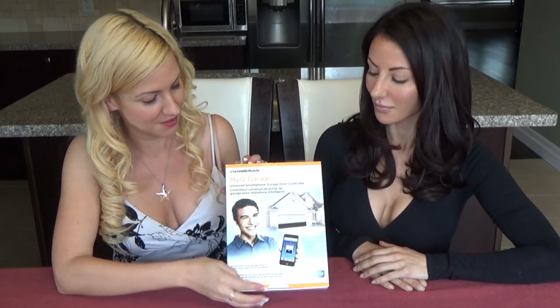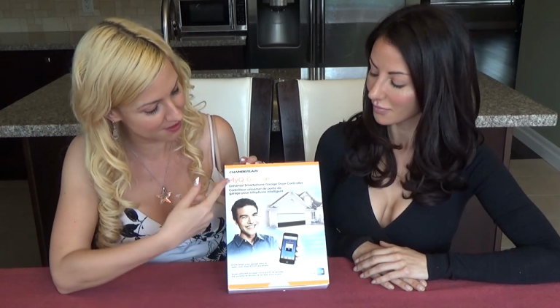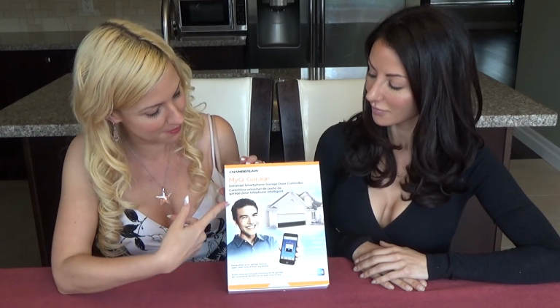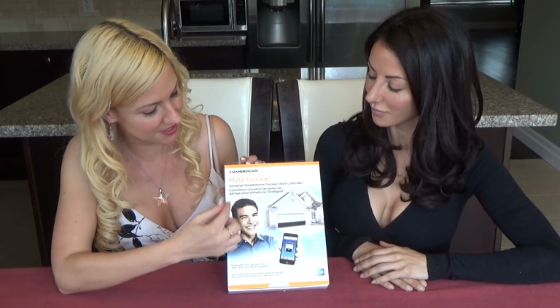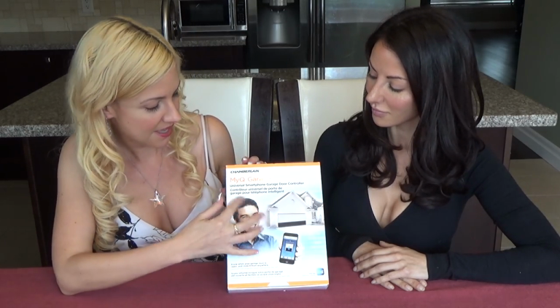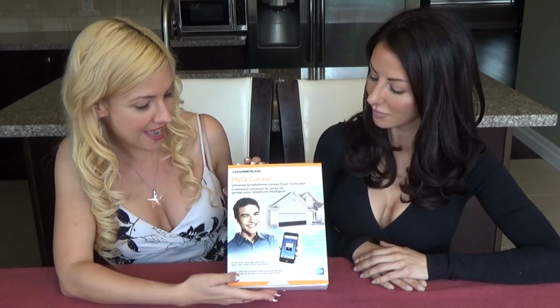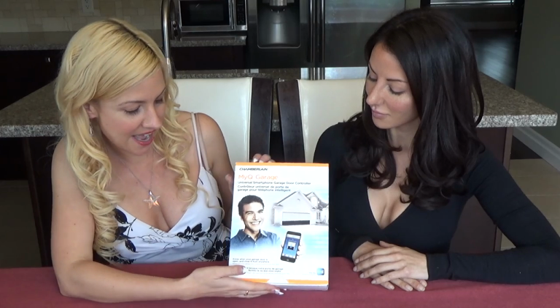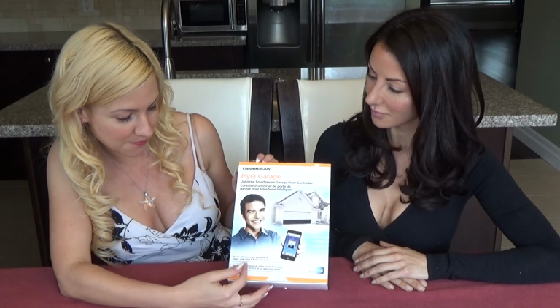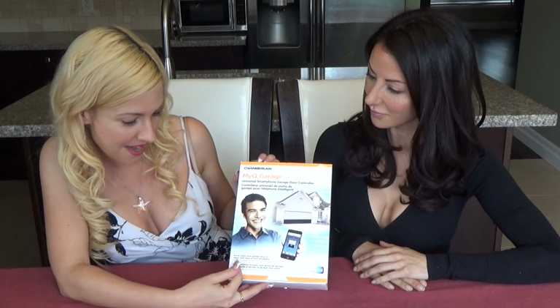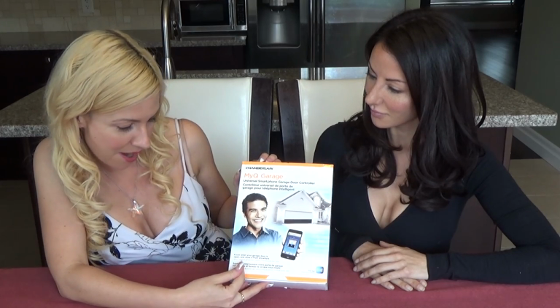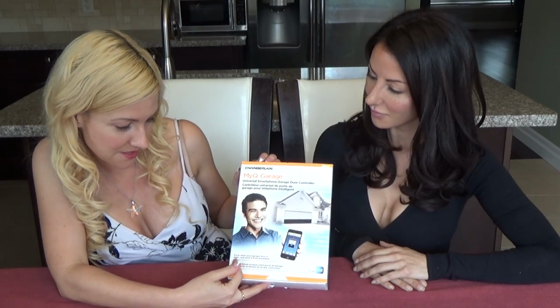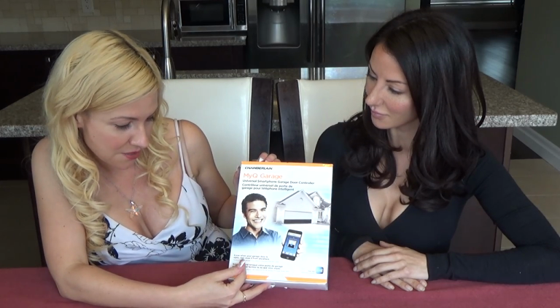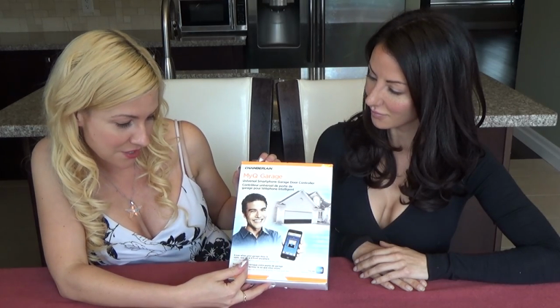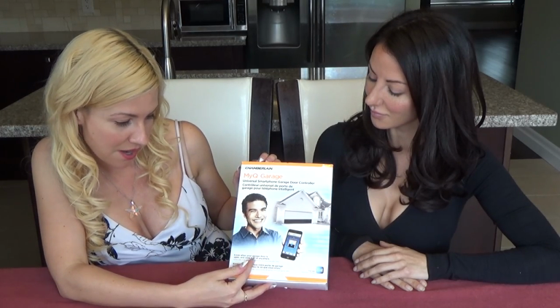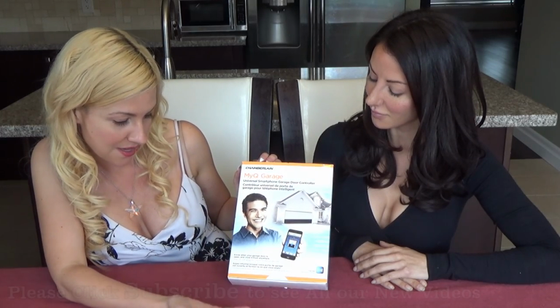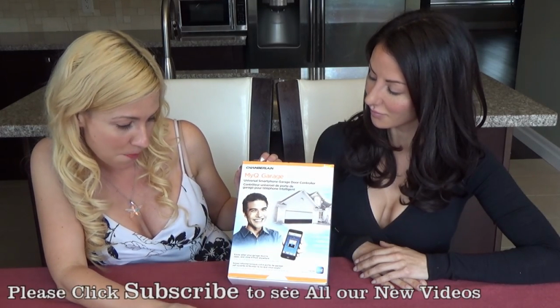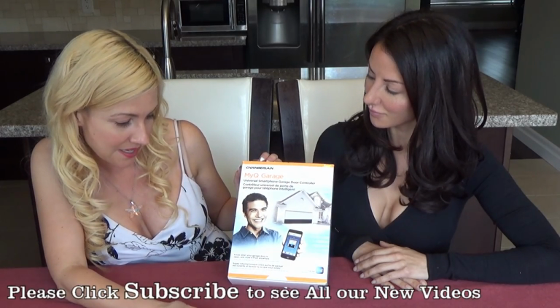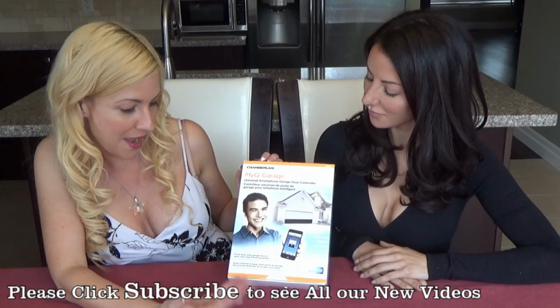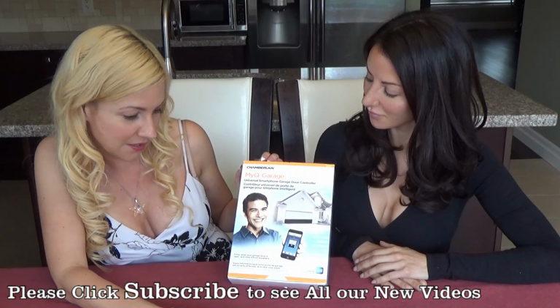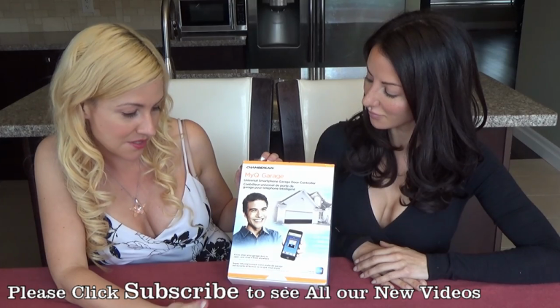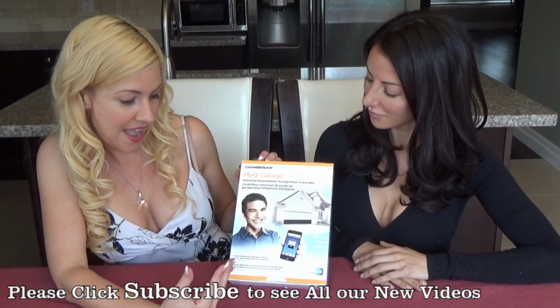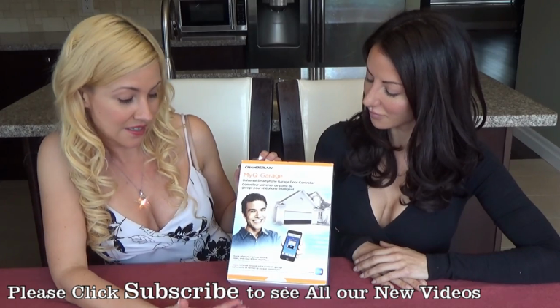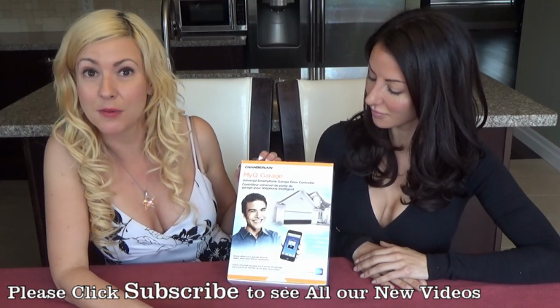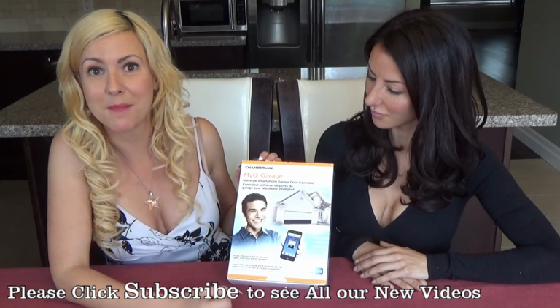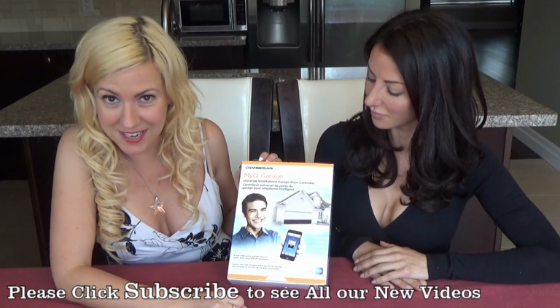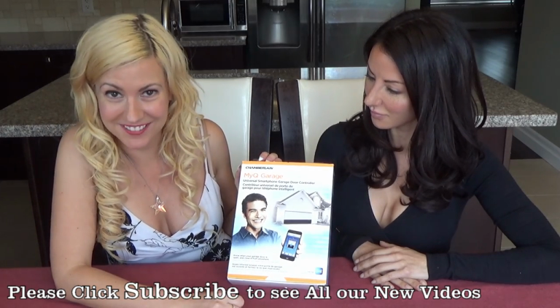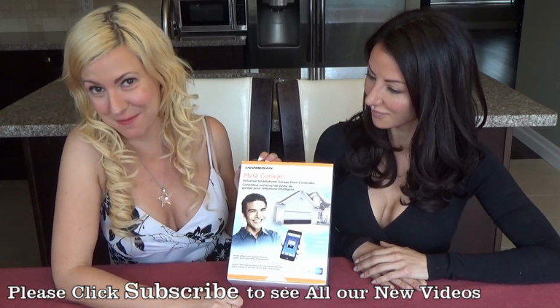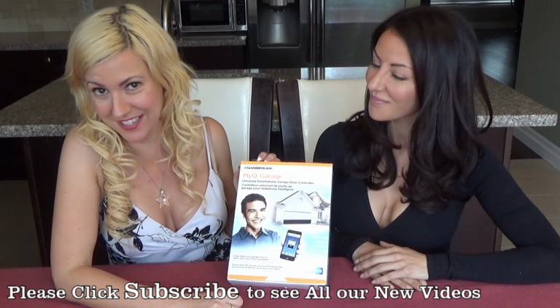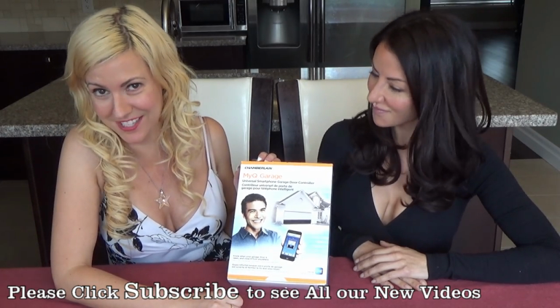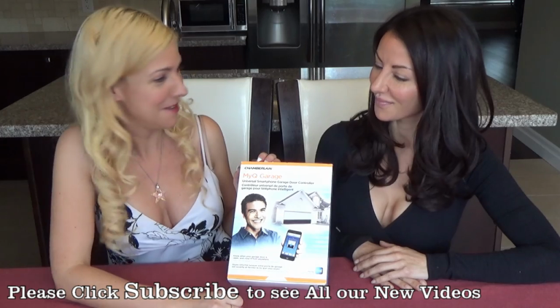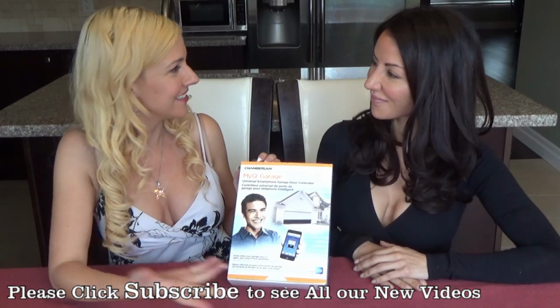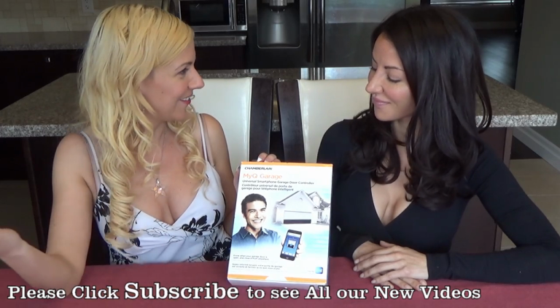As you can see right from the box here, it has a variety of options. You know when your garage door is open, when it's closed, and you can control it from anywhere — which is a pretty neat feature. Mary Ann, take it away.